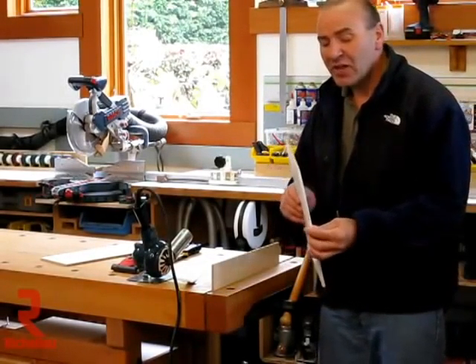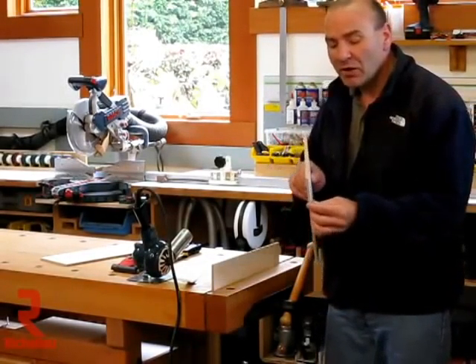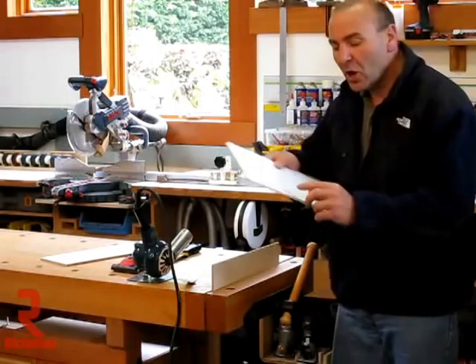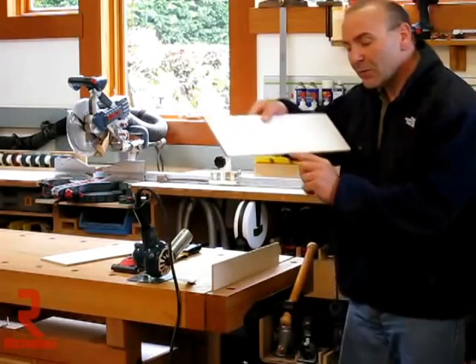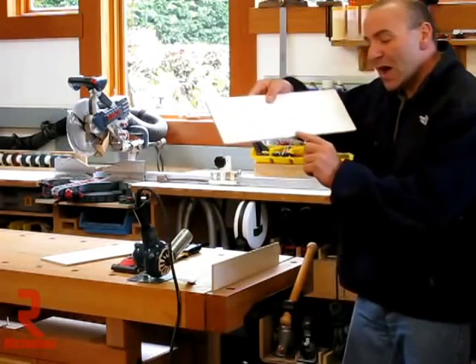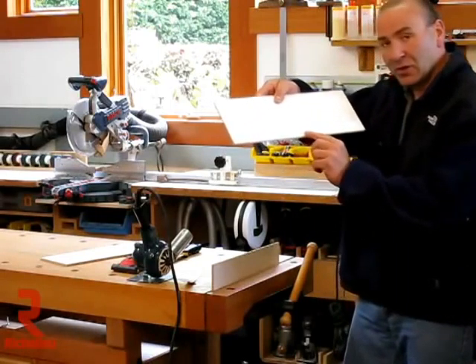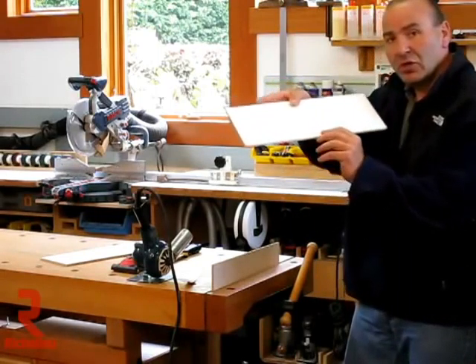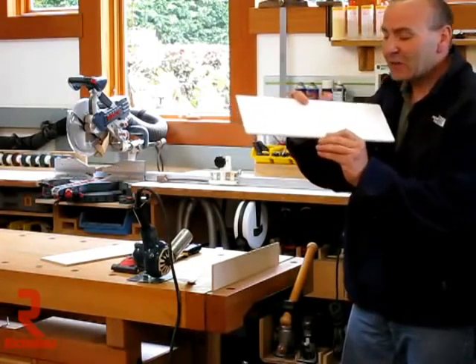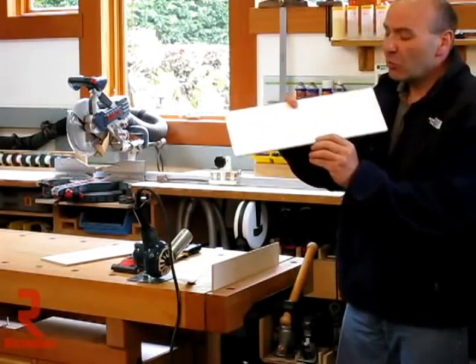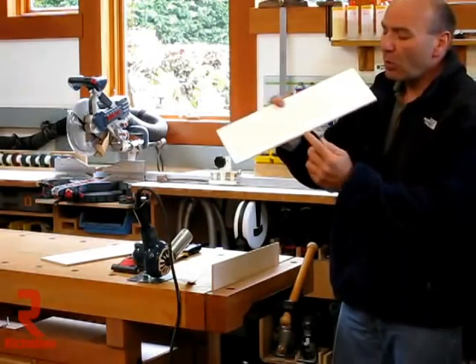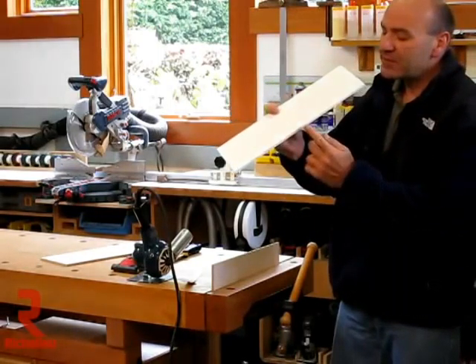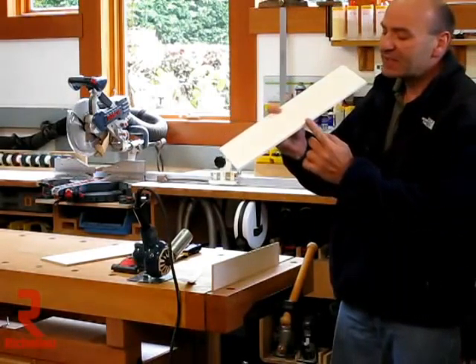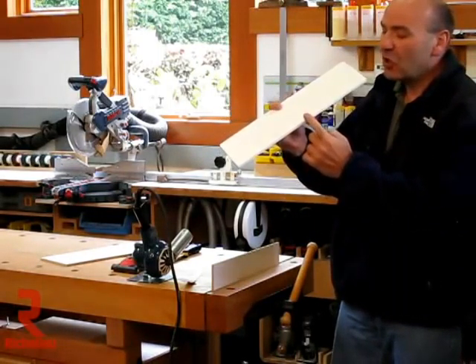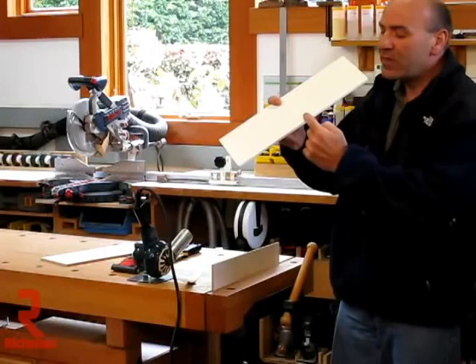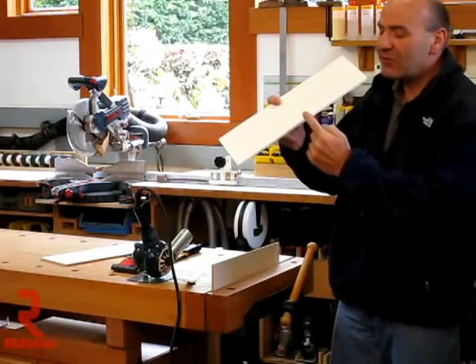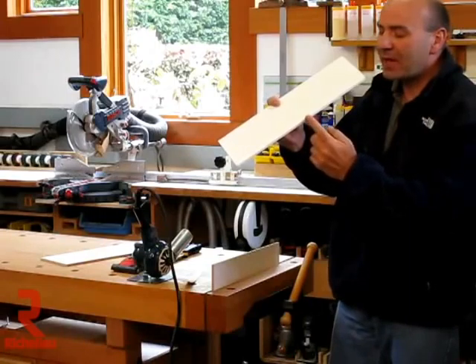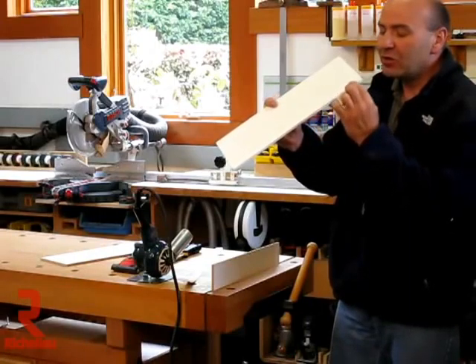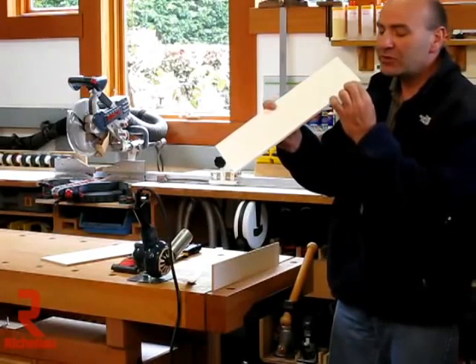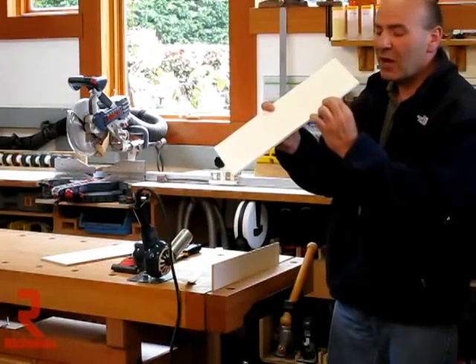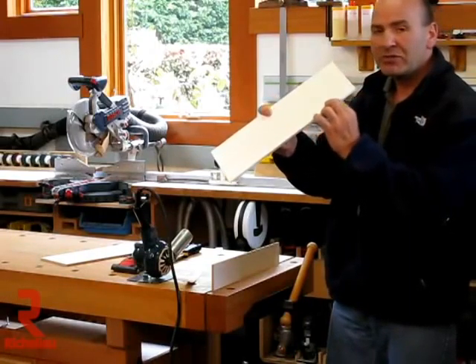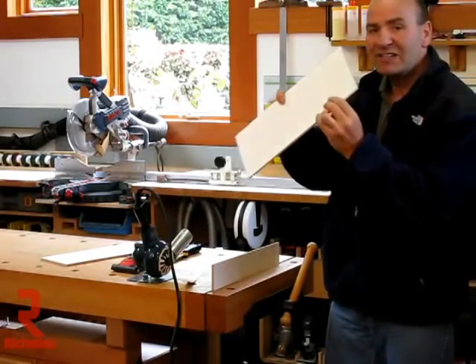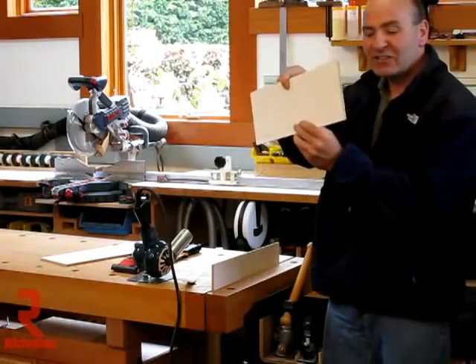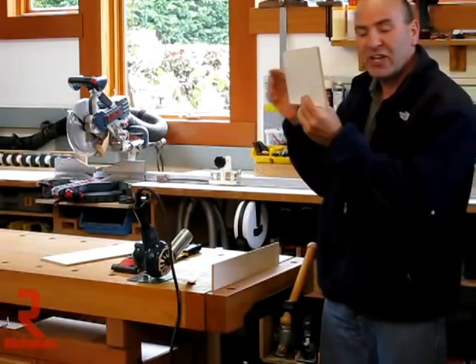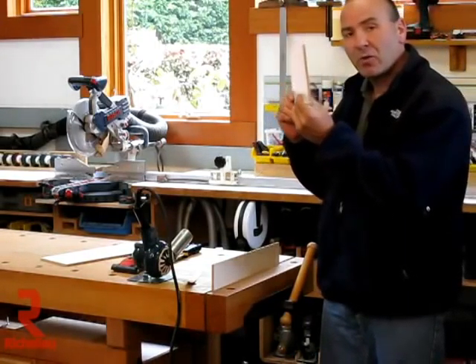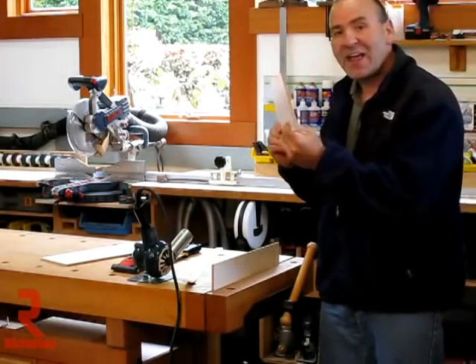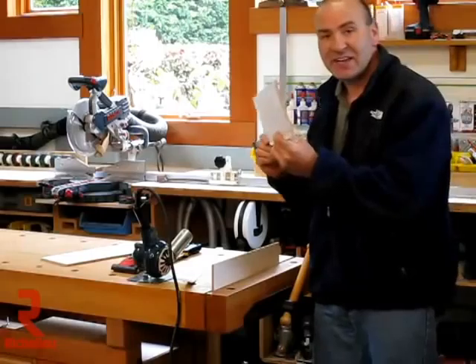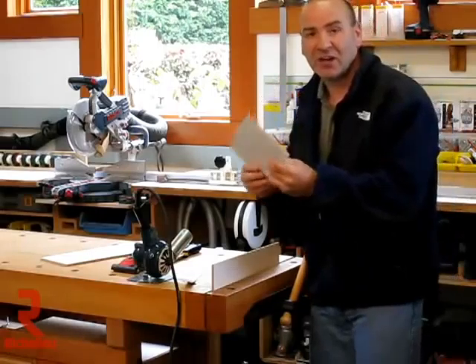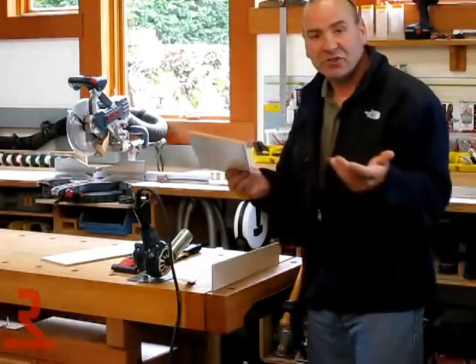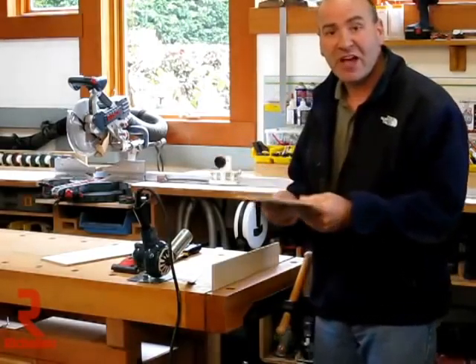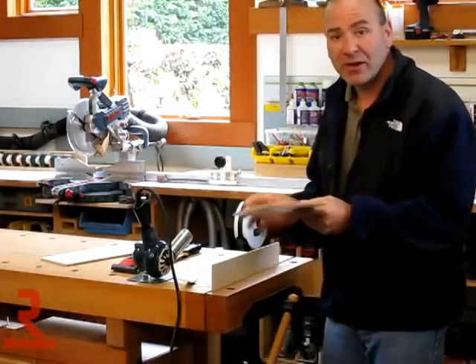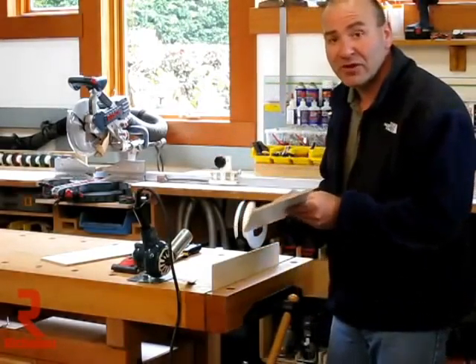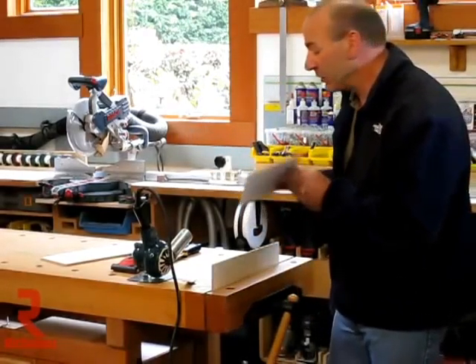They wanted to know if it was possible to actually roll a piece of Fast Edge over the edge of a panel so it's stuck on both sides, essentially creating a C-channel. So this is how you do it — it's very simple.